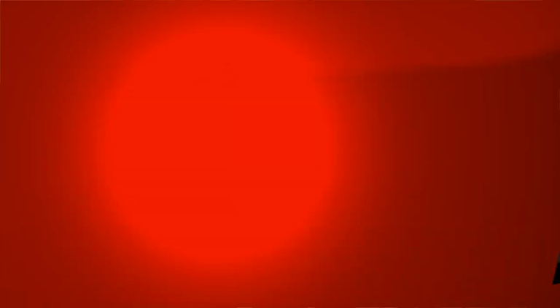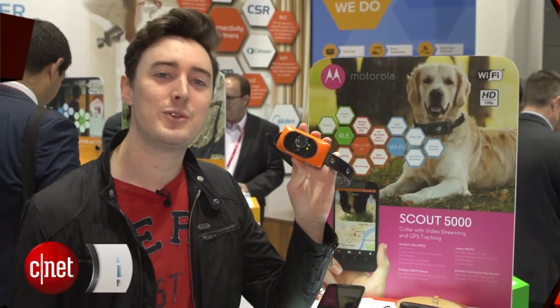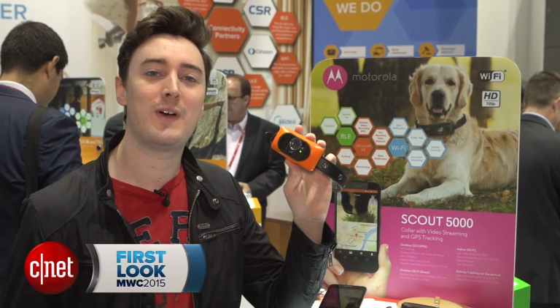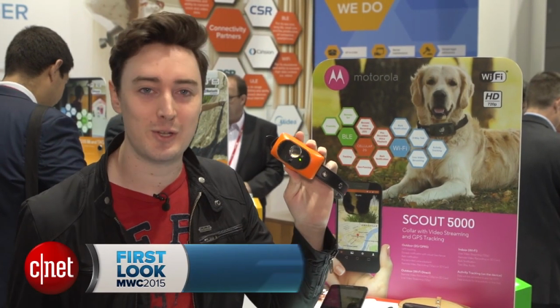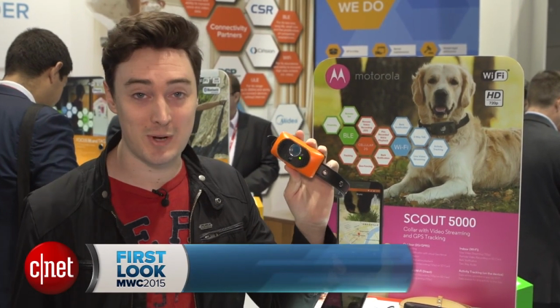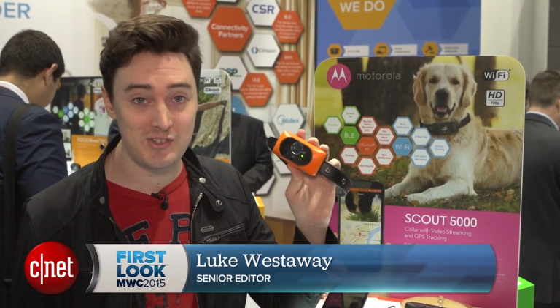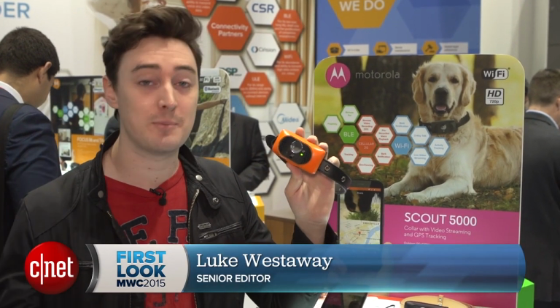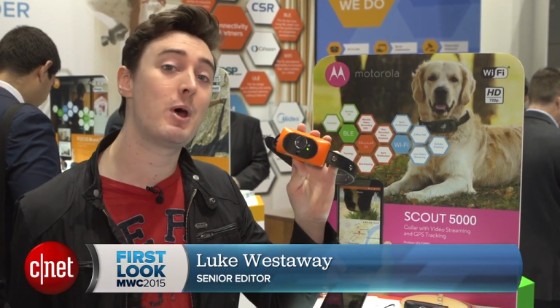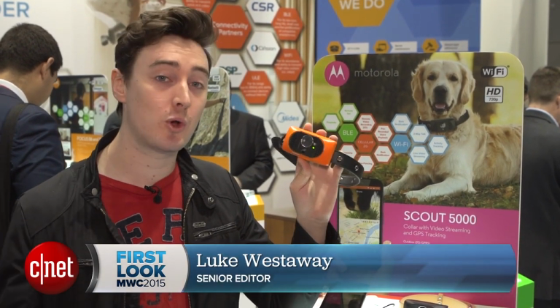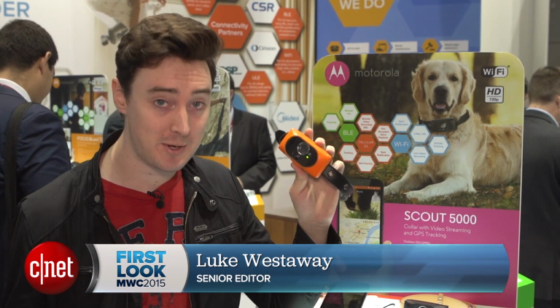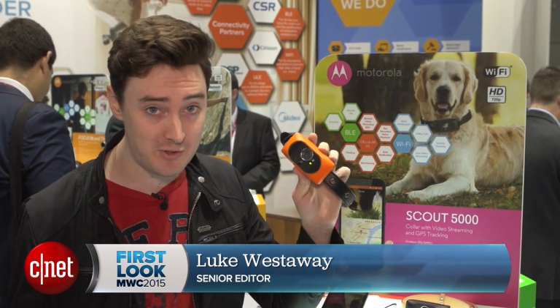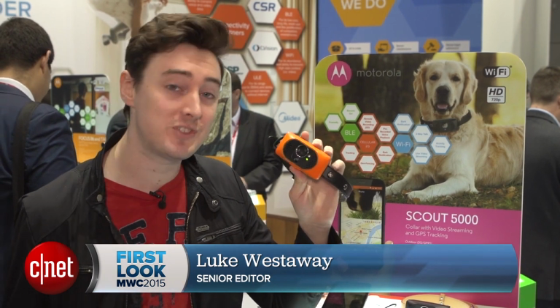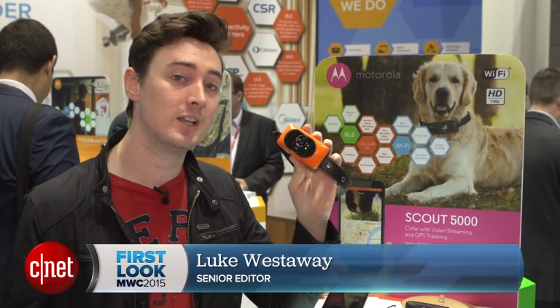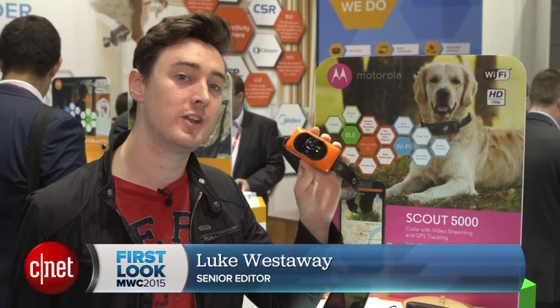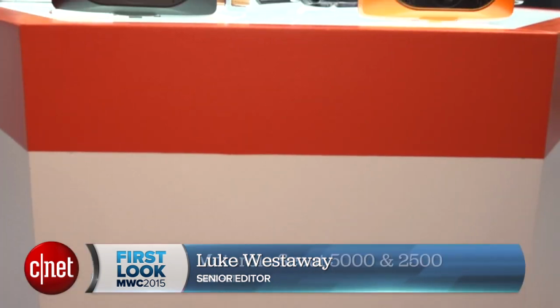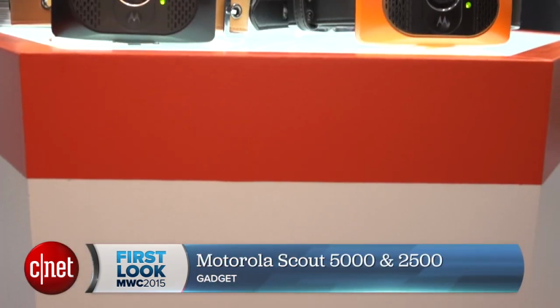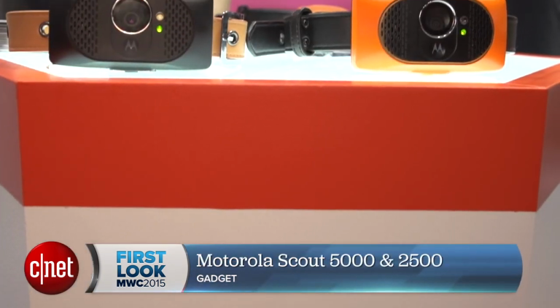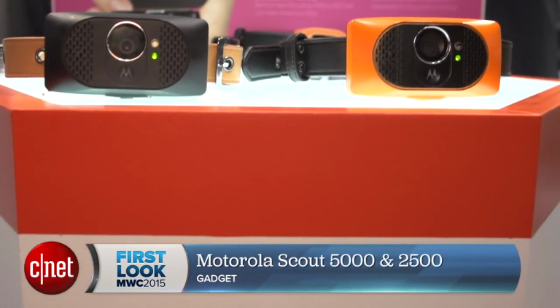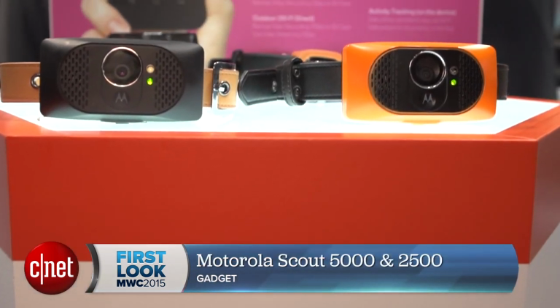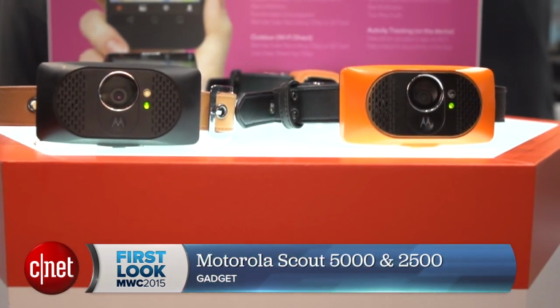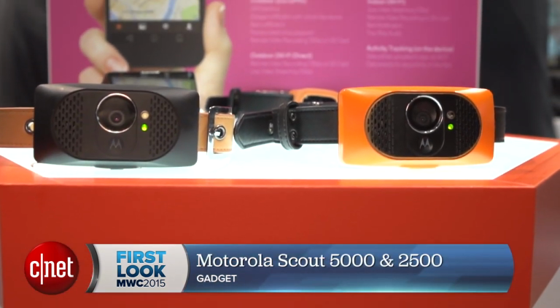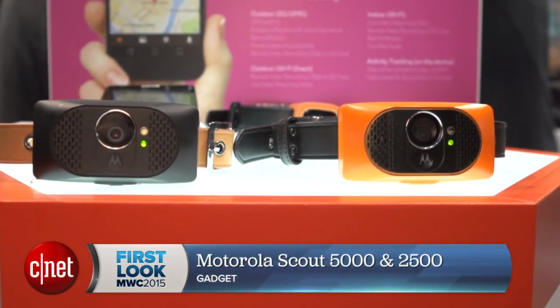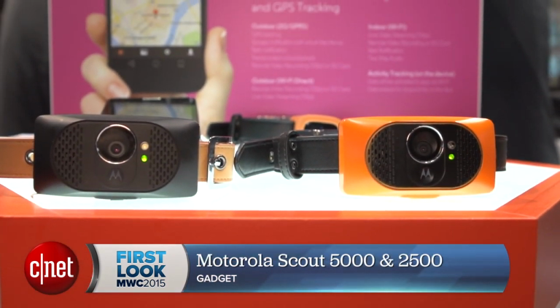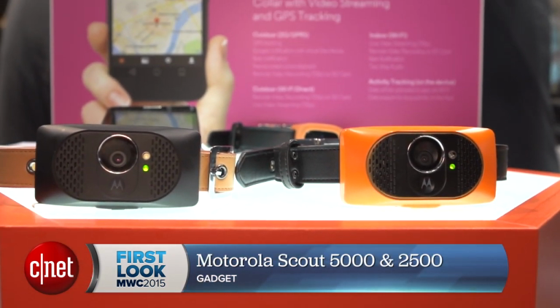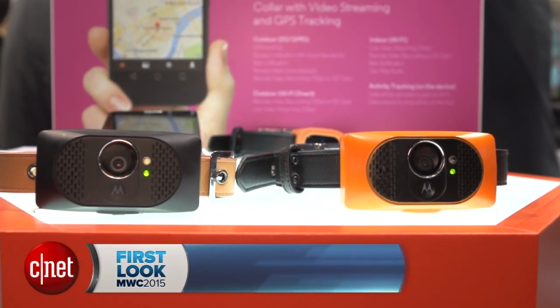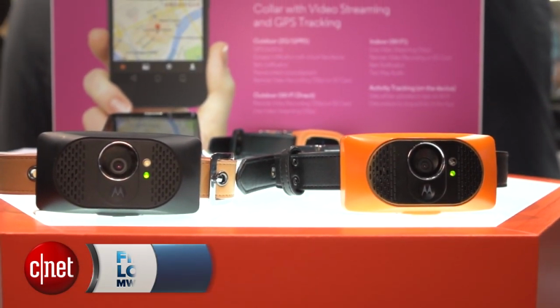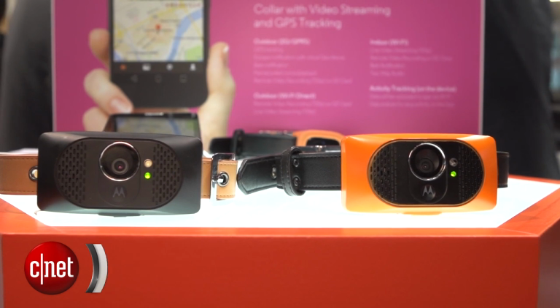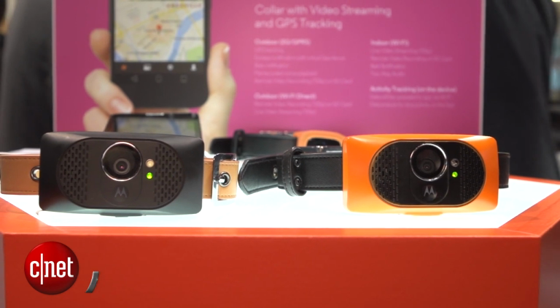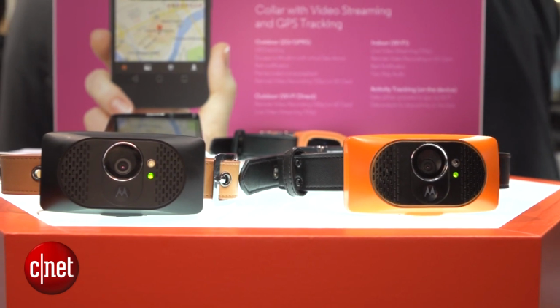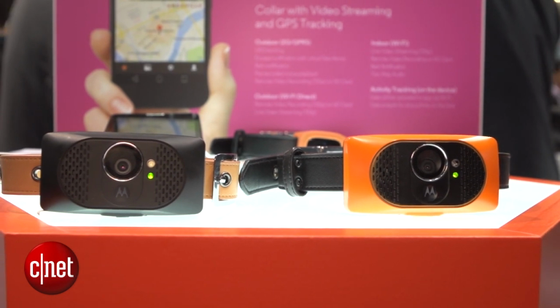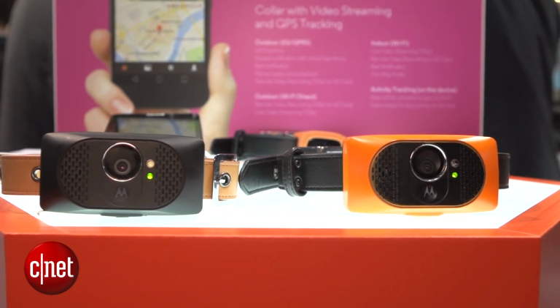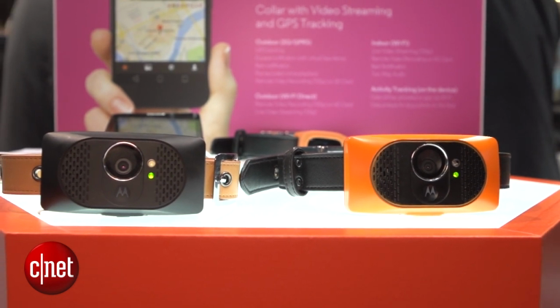Hello dog fans, Luke Westway here for CNET at Mobile World Congress 2015. We're taking a look at a device that tracks your pooch — it's called the Motorola Scout 5000. Let's take a look.